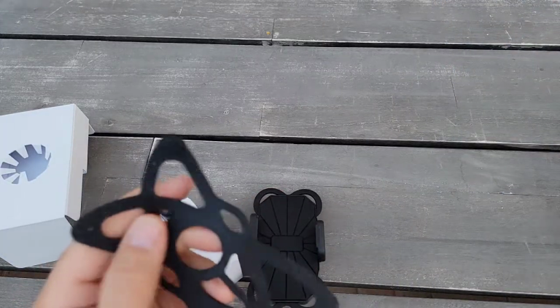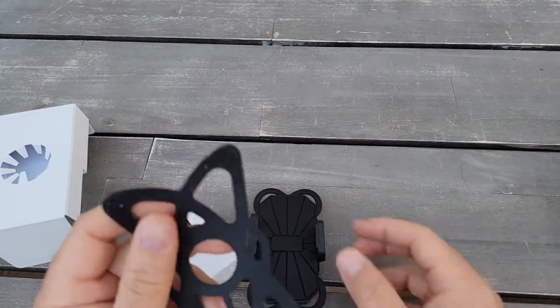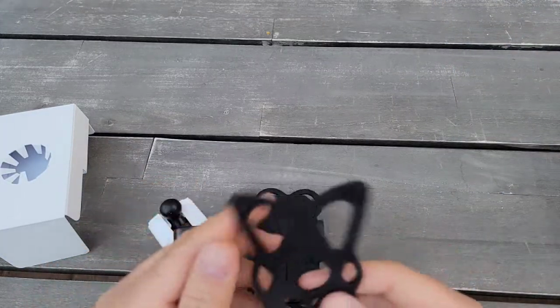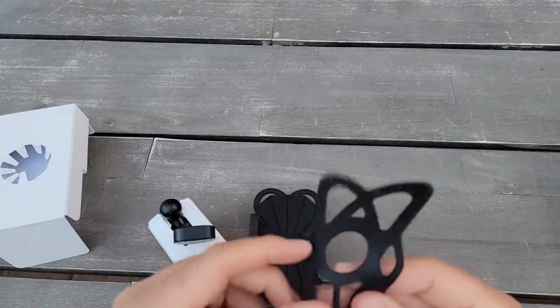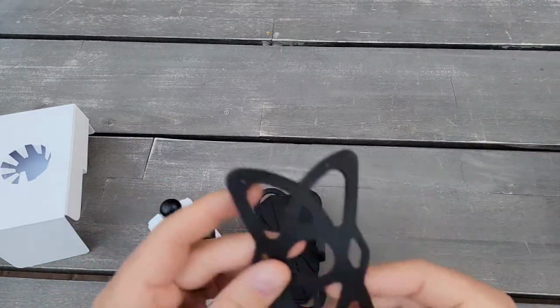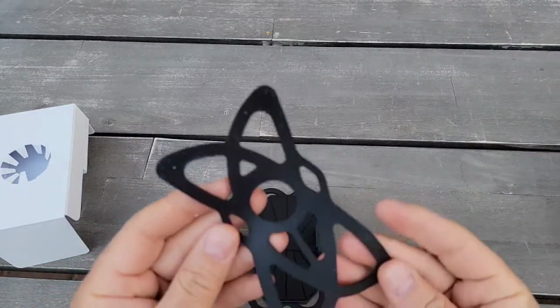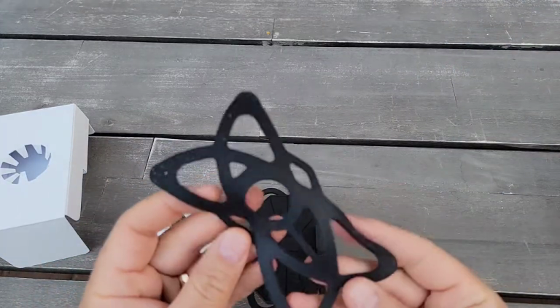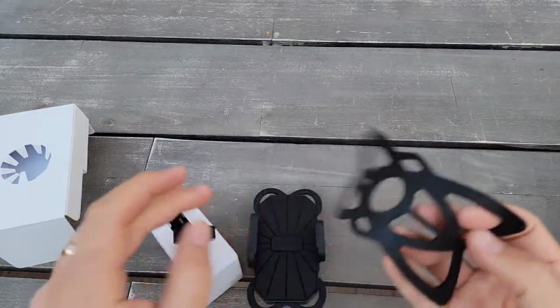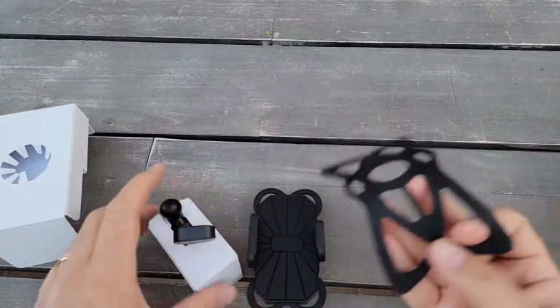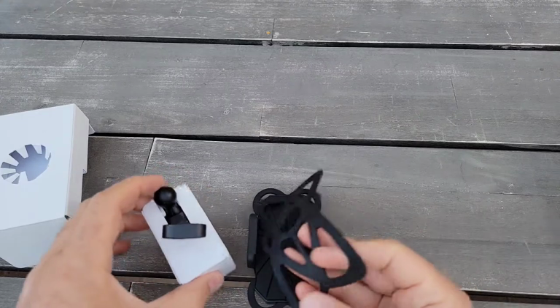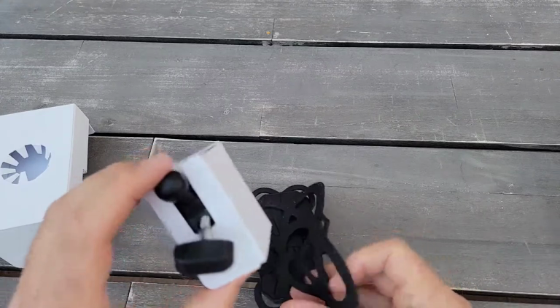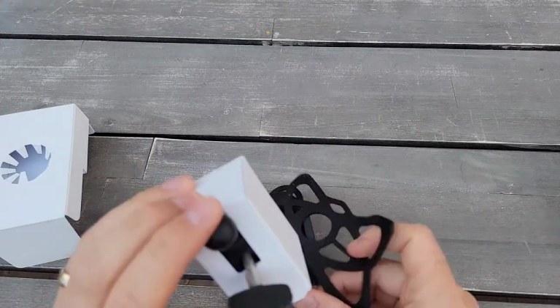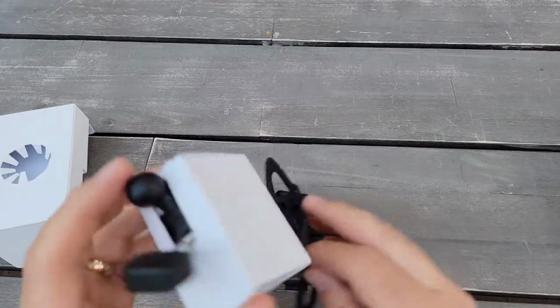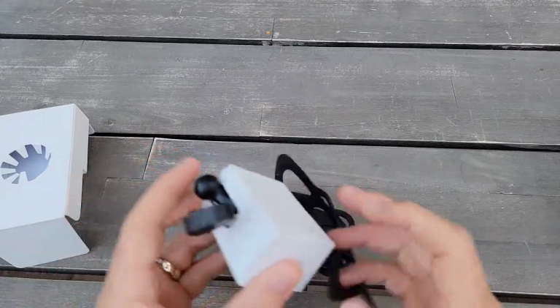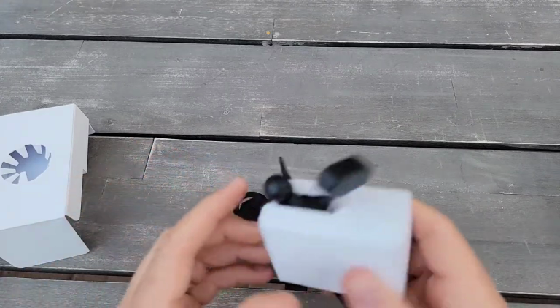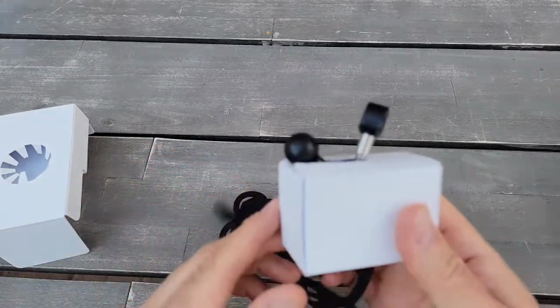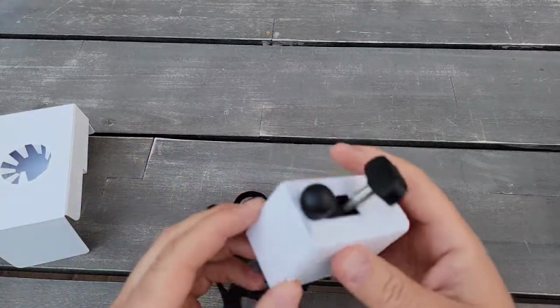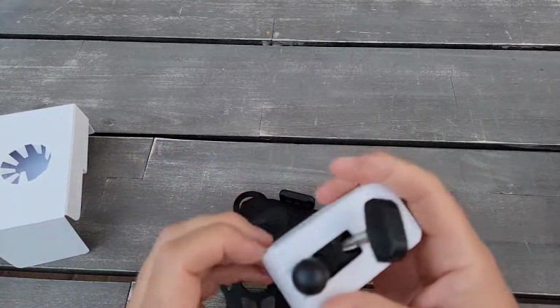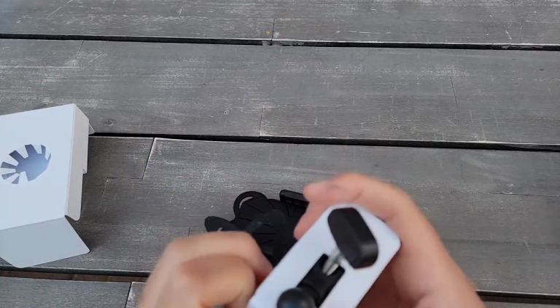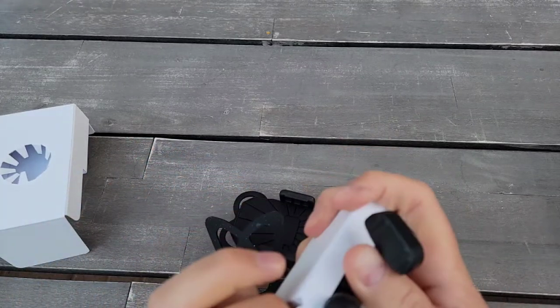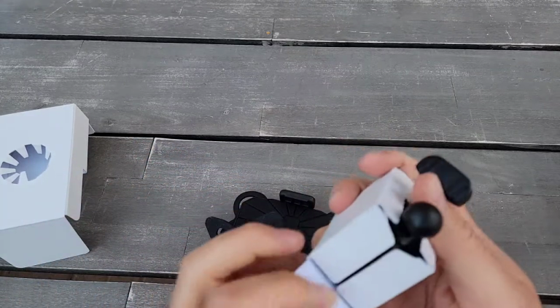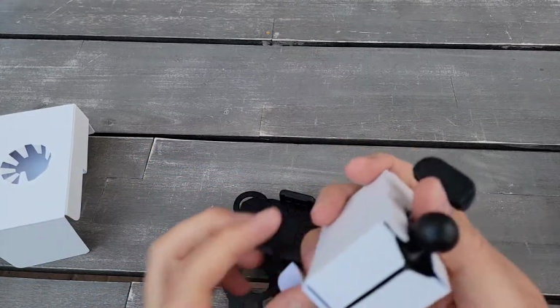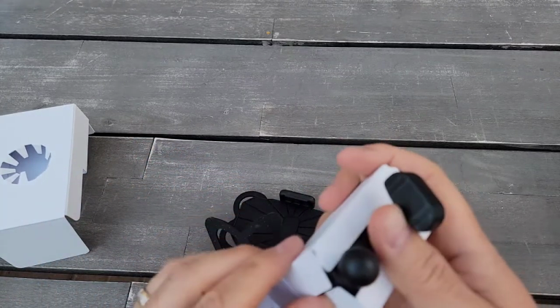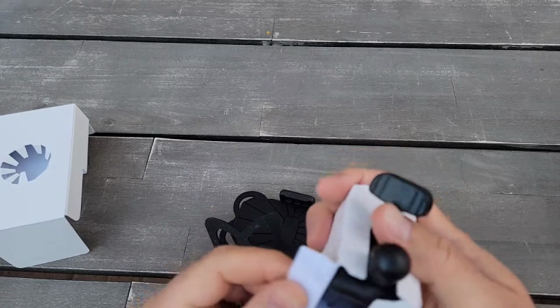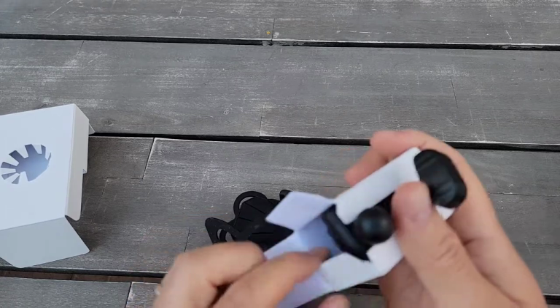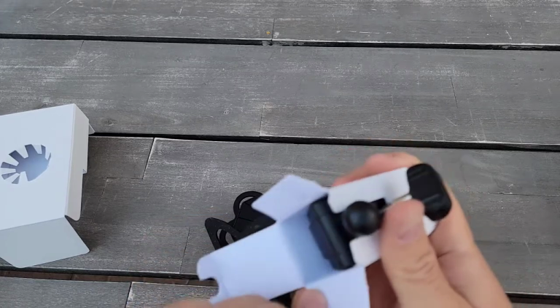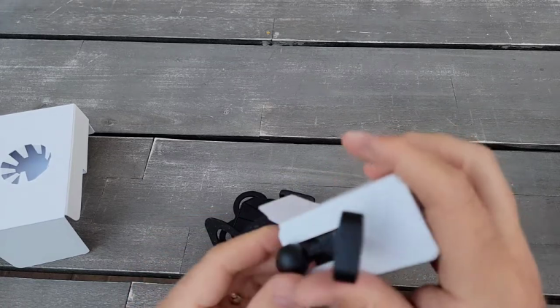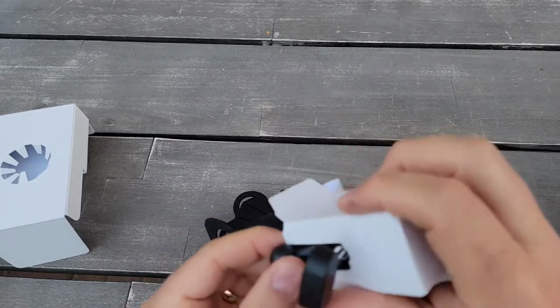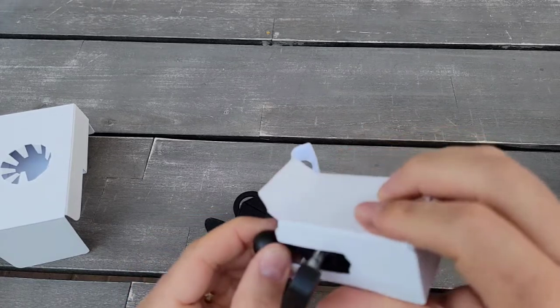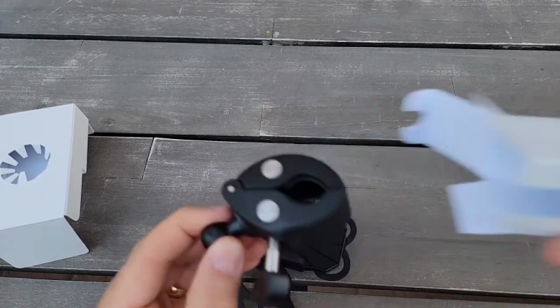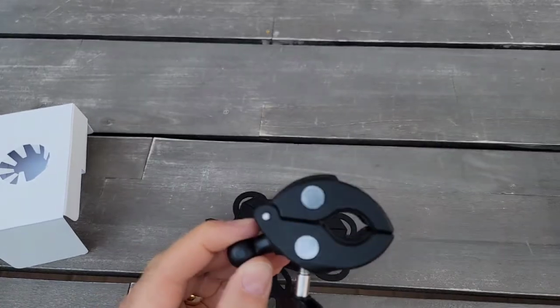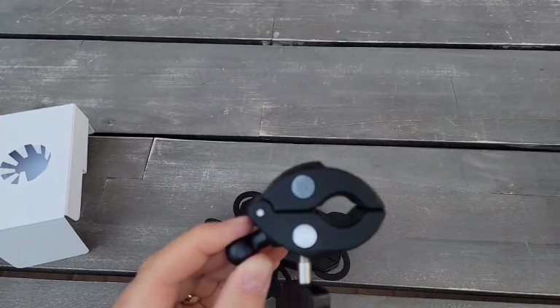So it comes with a rubber piece and an attachment. It feels a bit heavy, so it means it's probably good quality — but again, not always. Let's see.